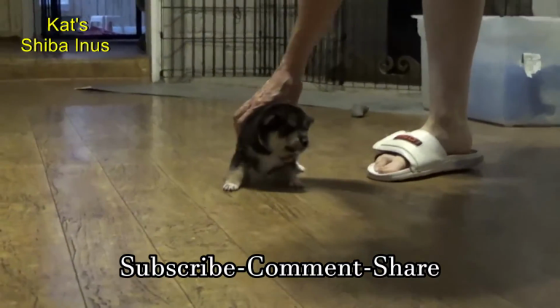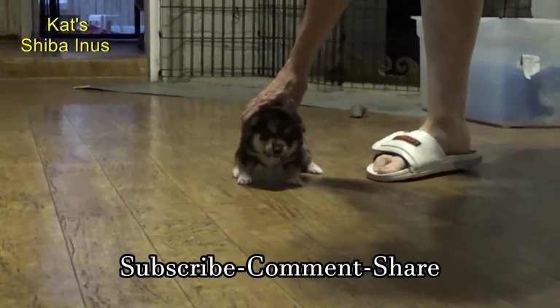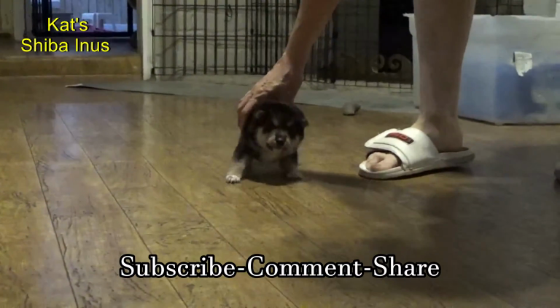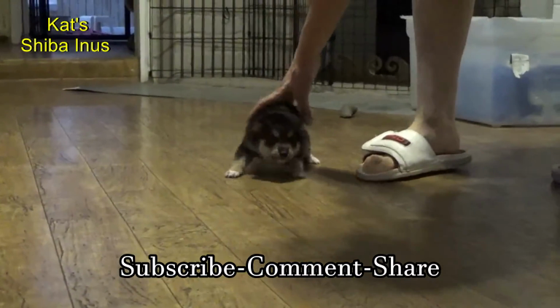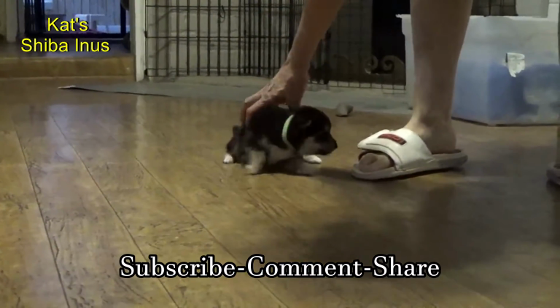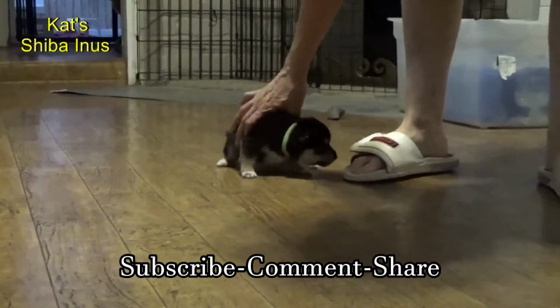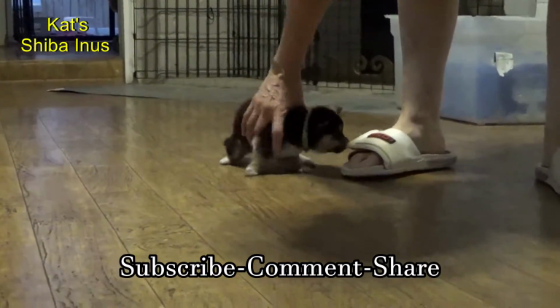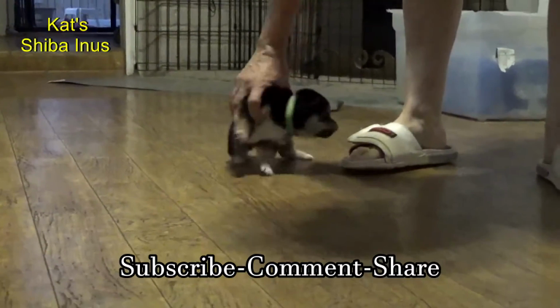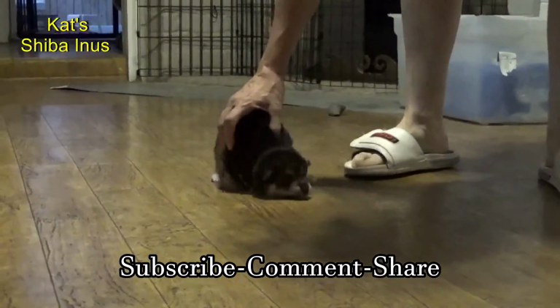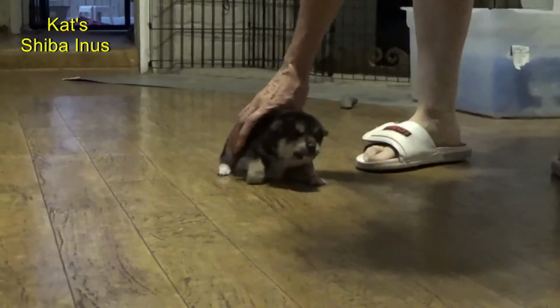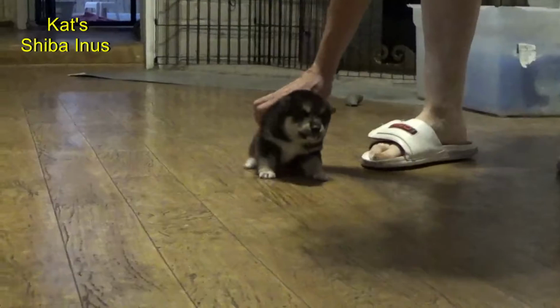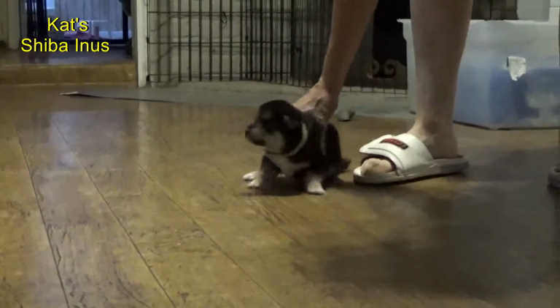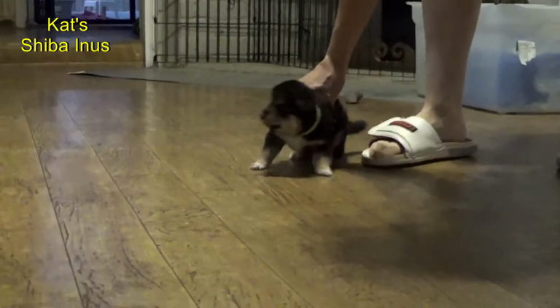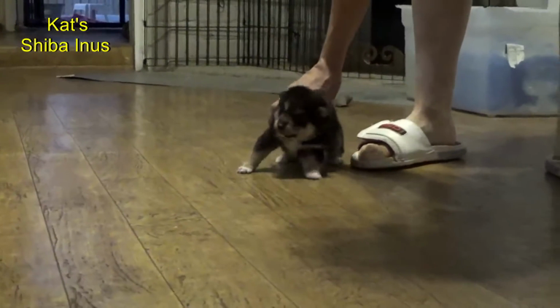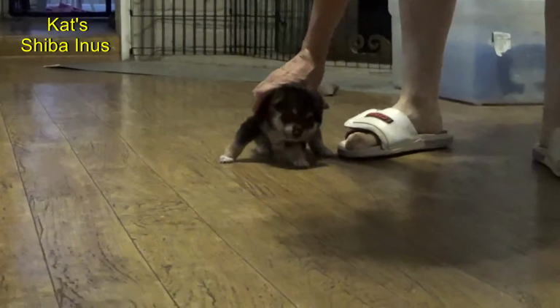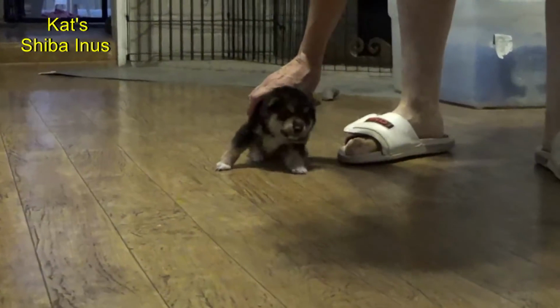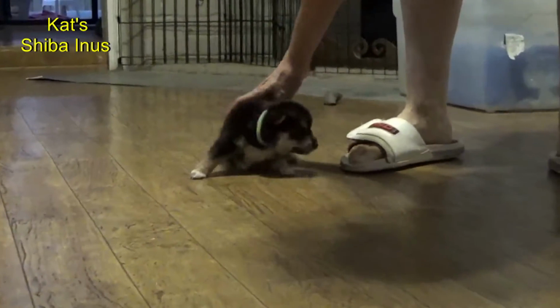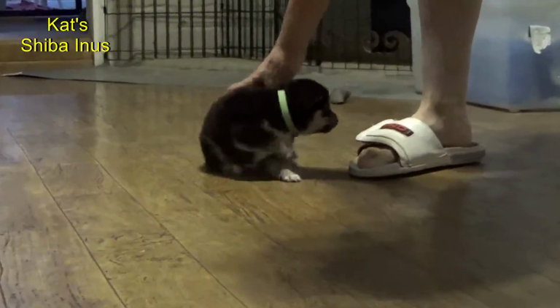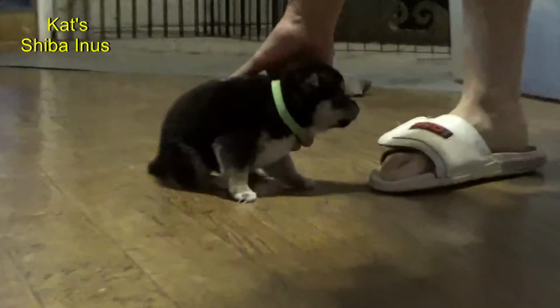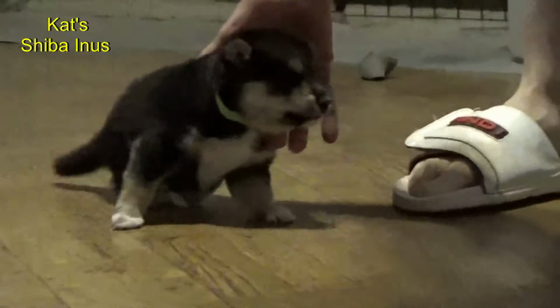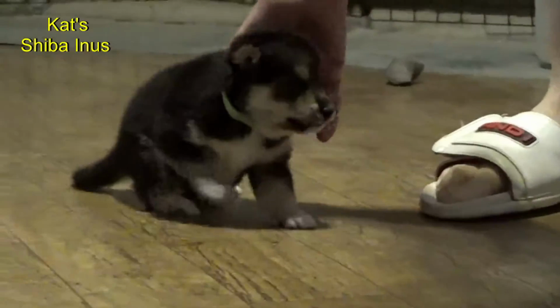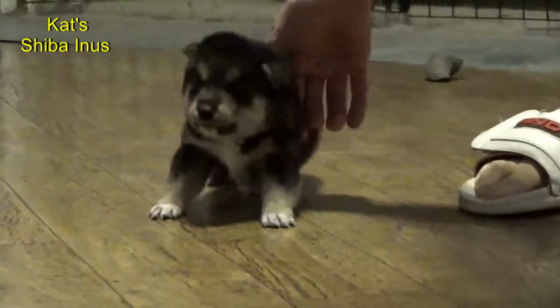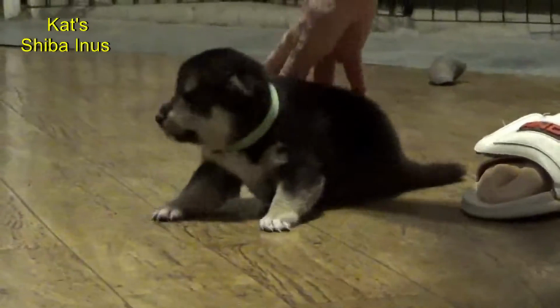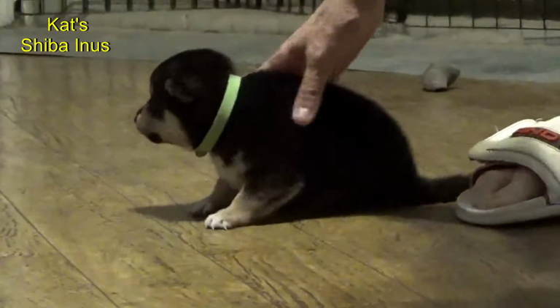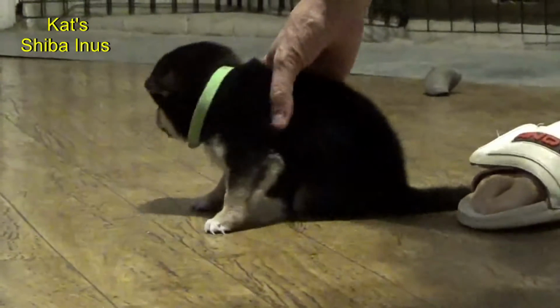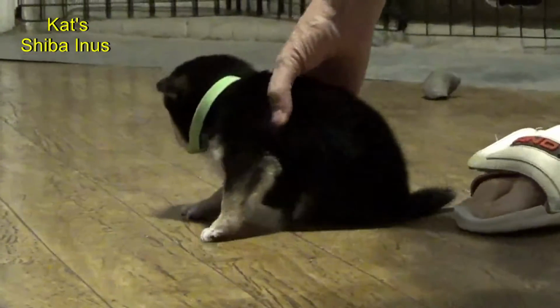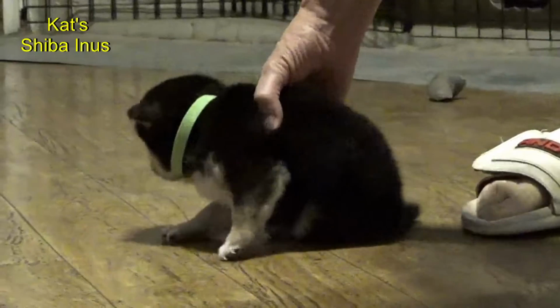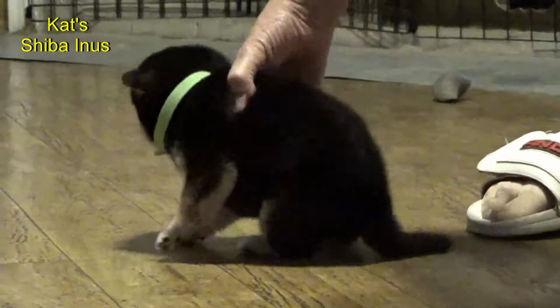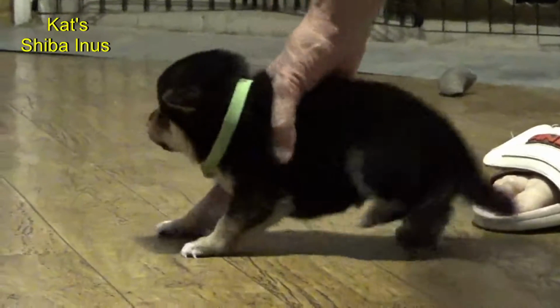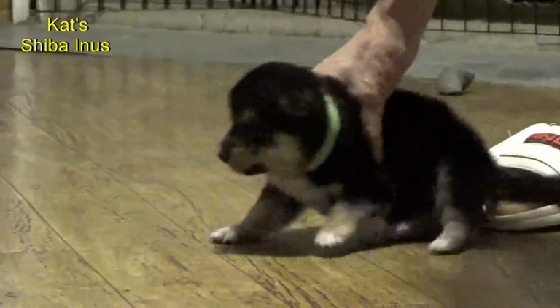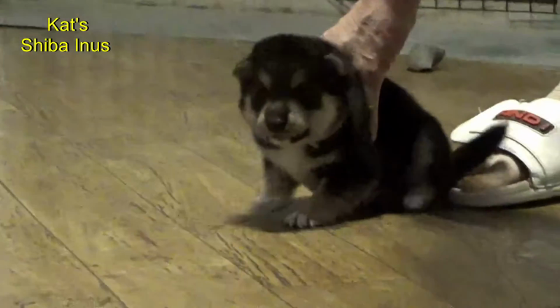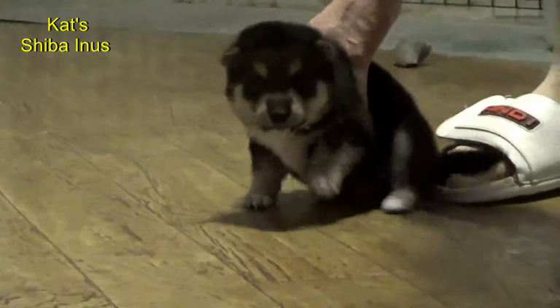Here's a black and tan female. Let me get a zoom on there. Here's a black and tan female with a green collar.